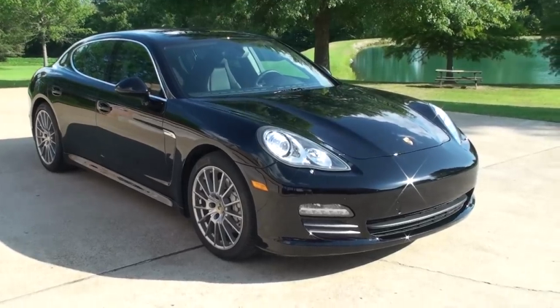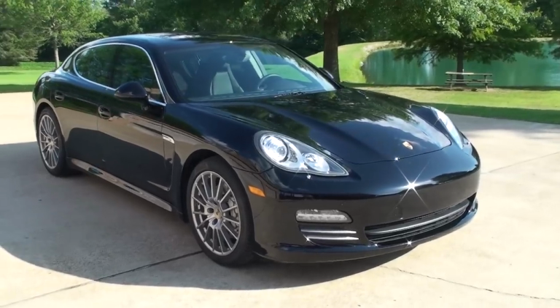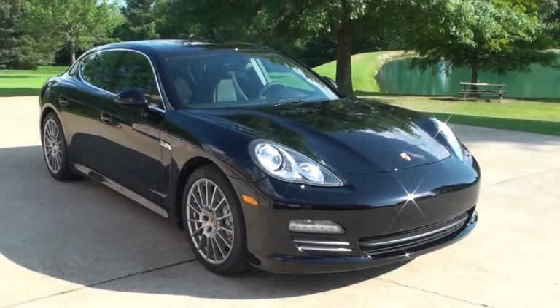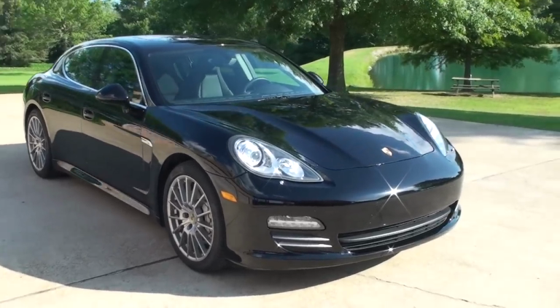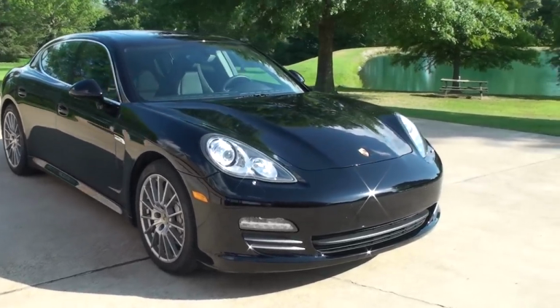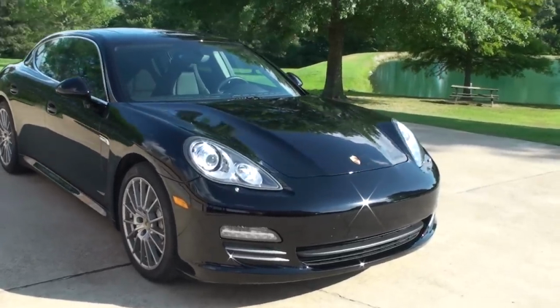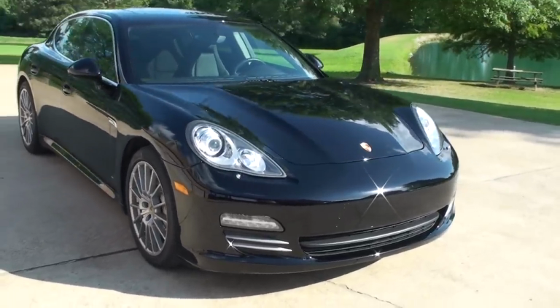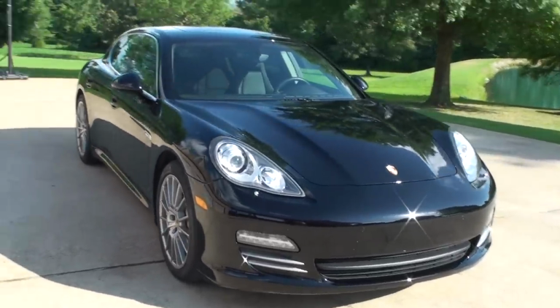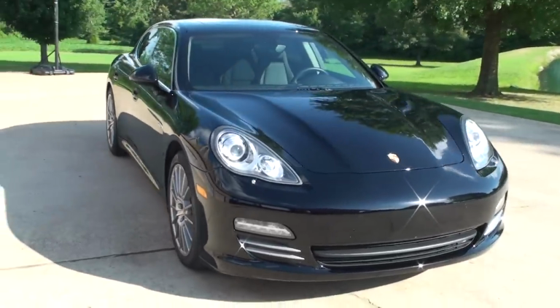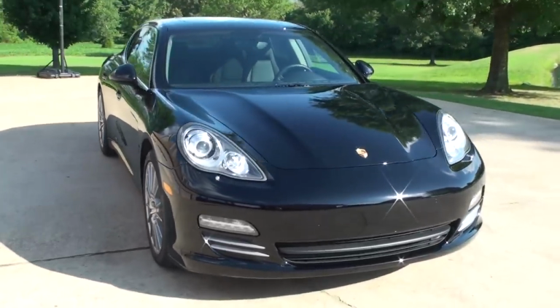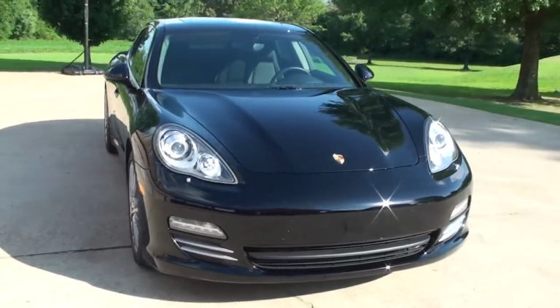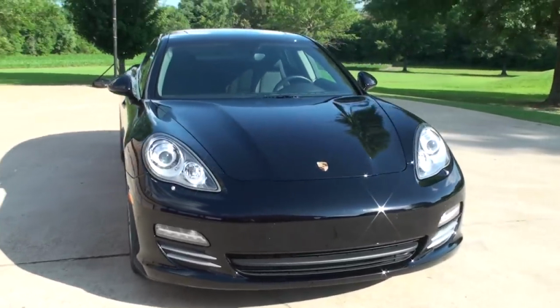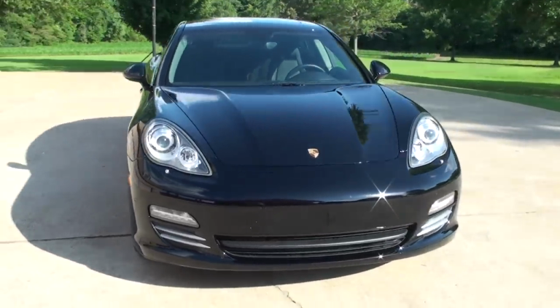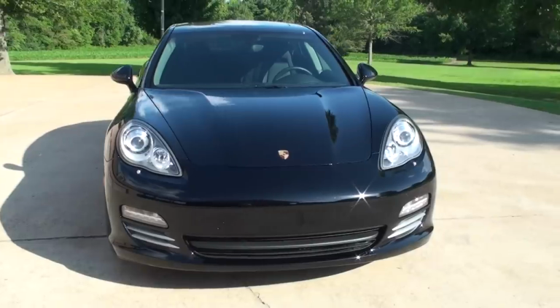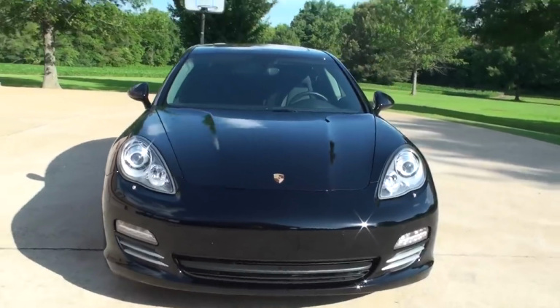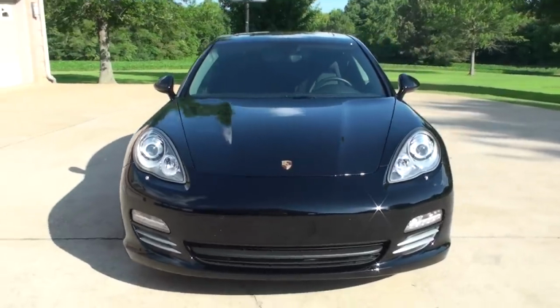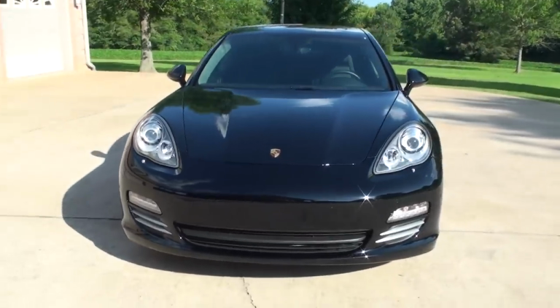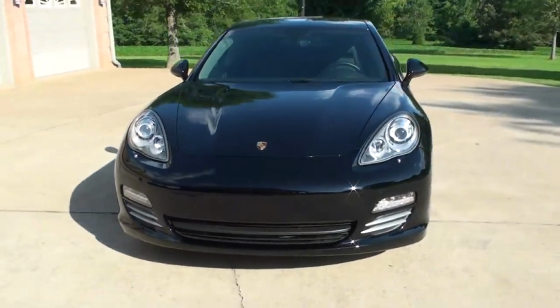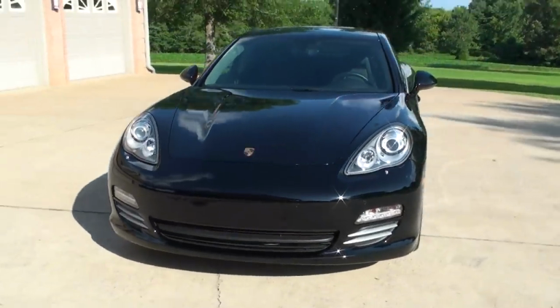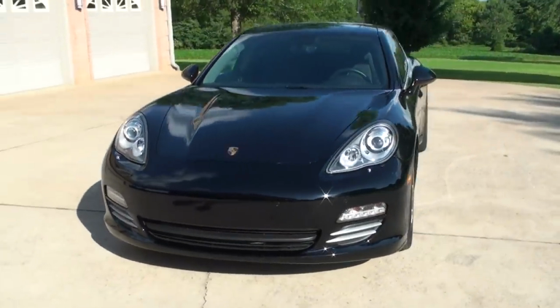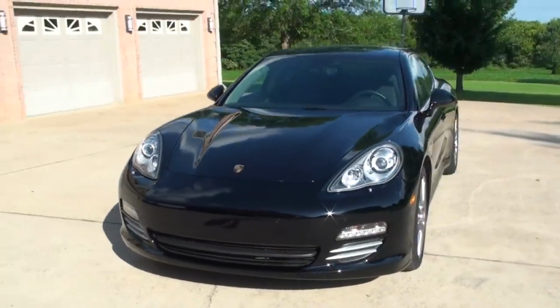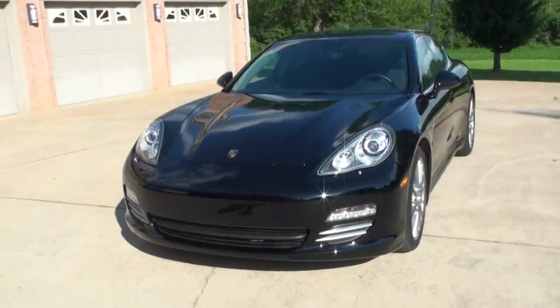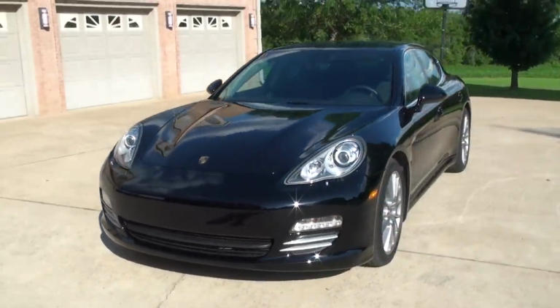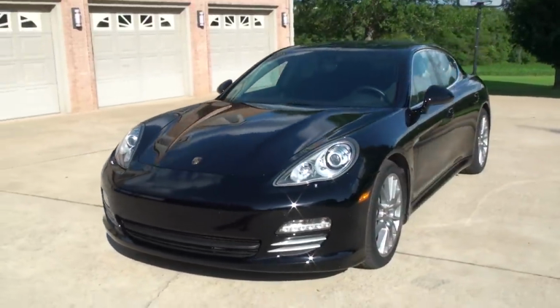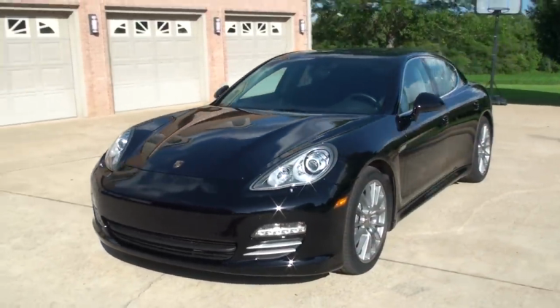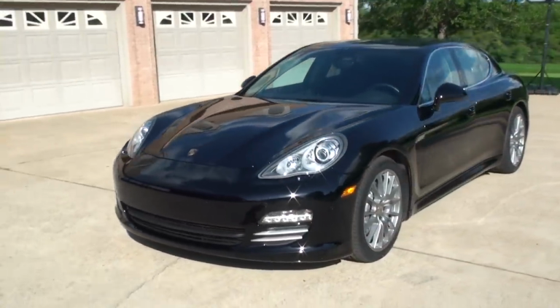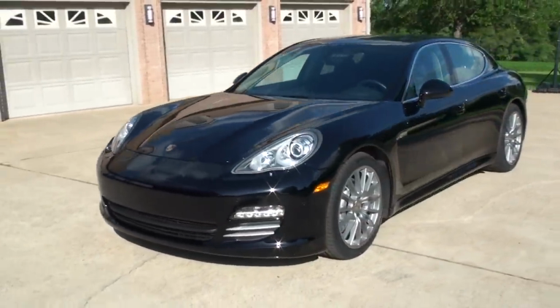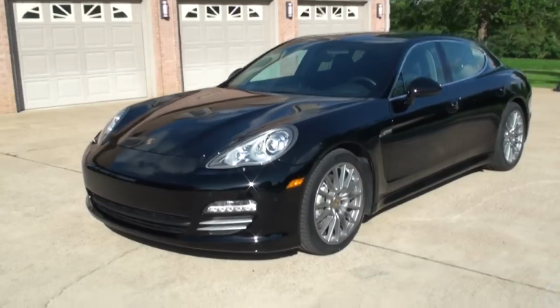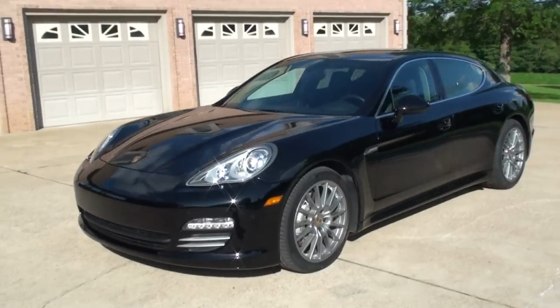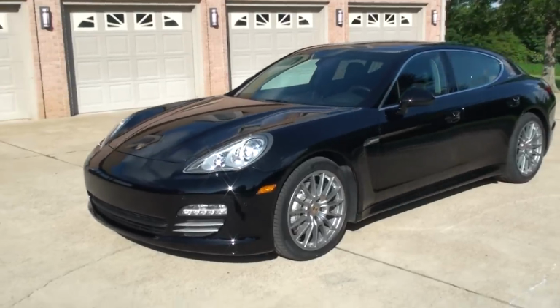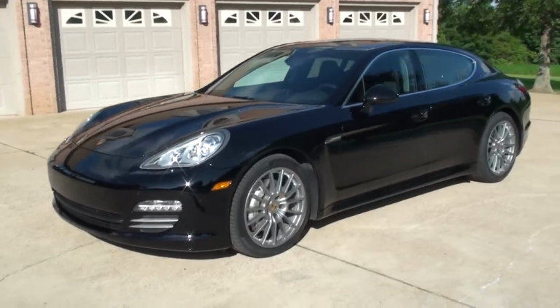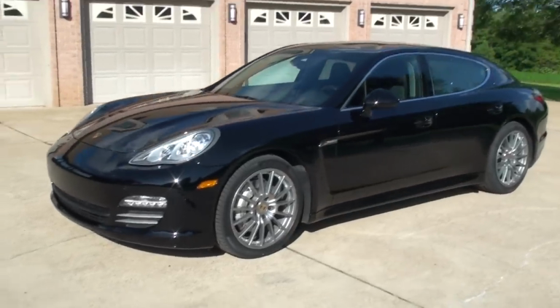Welcome to Sunset Motors. My name is Frank Girard. This is a sharp 2012 Porsche Panamera — beautiful car, black on black.